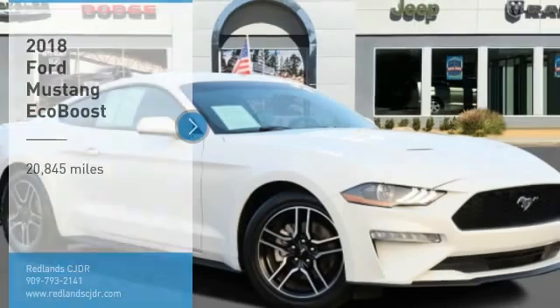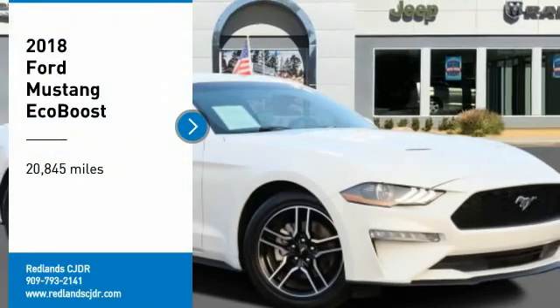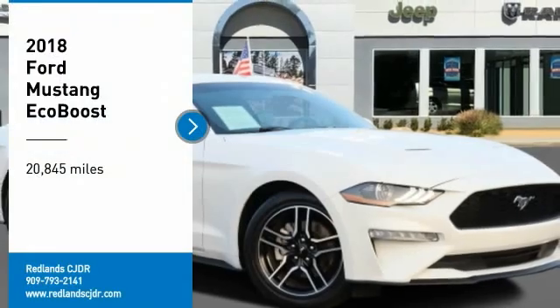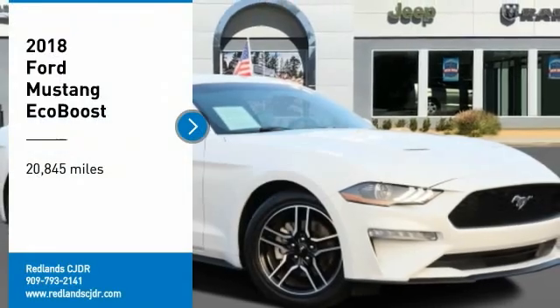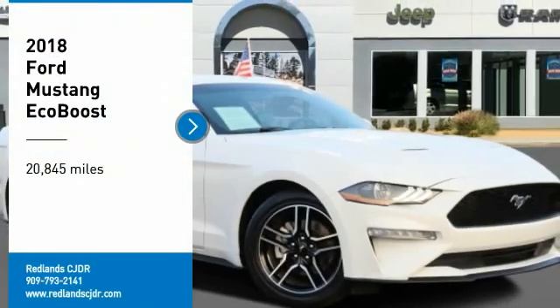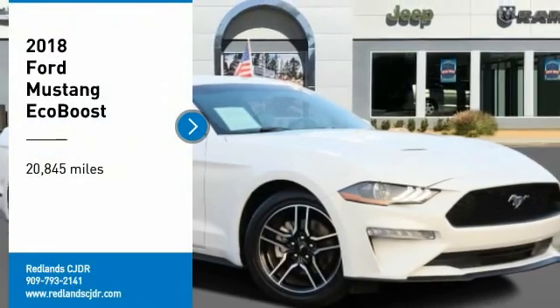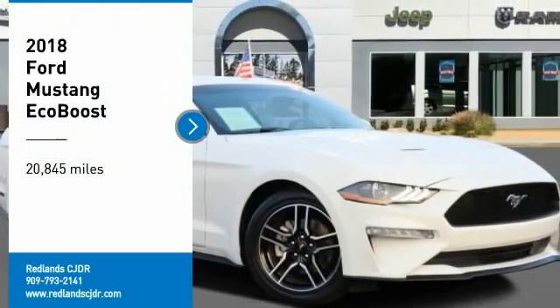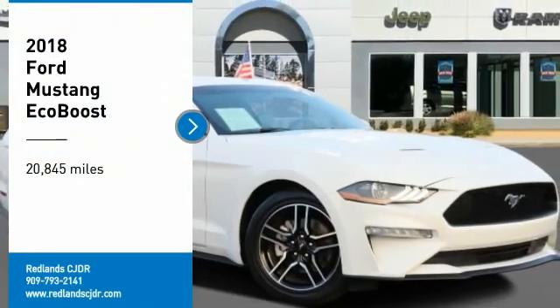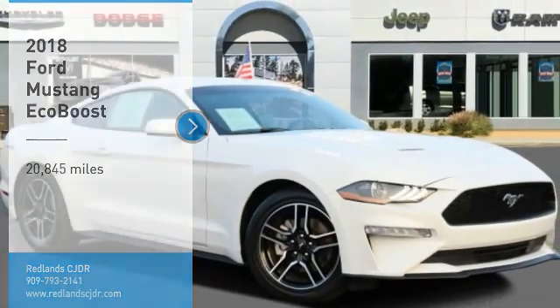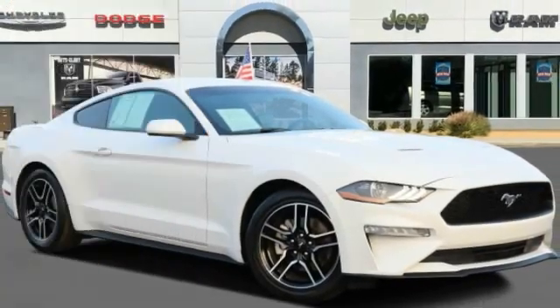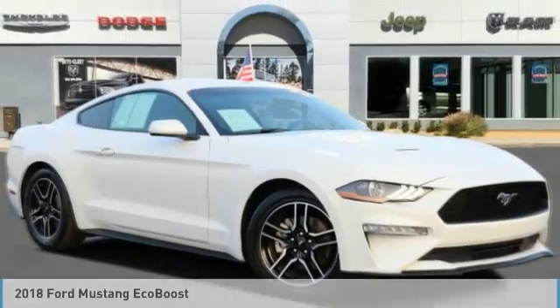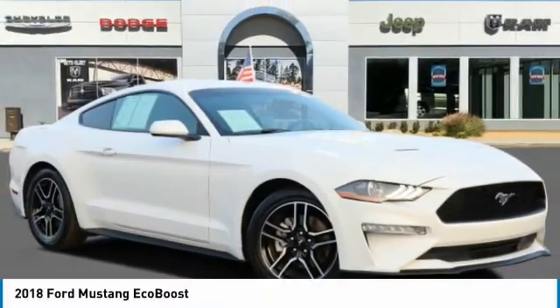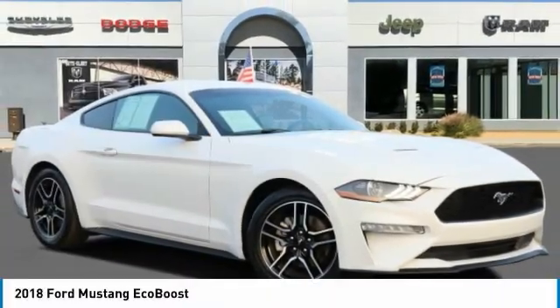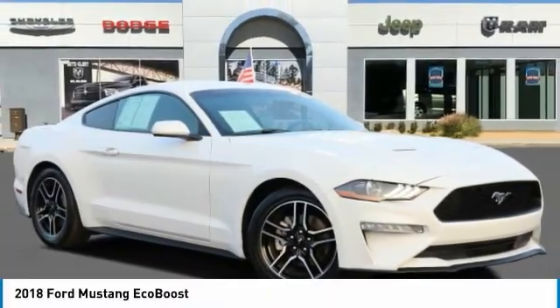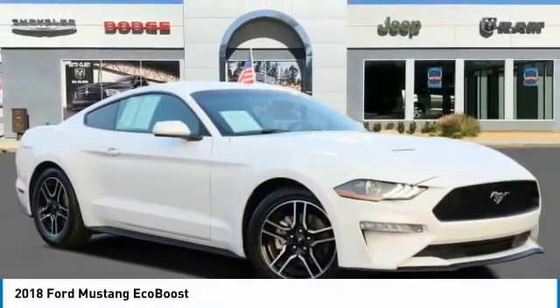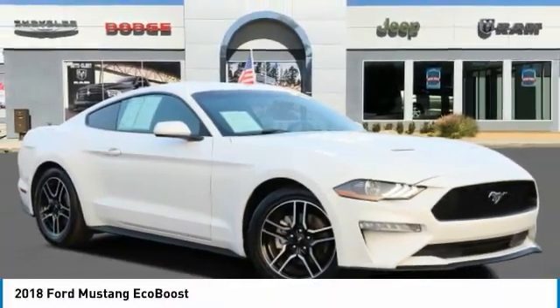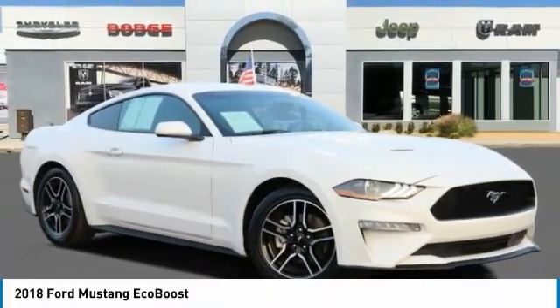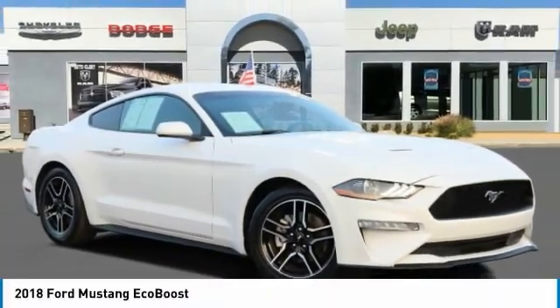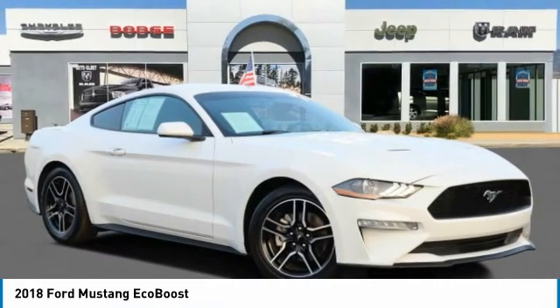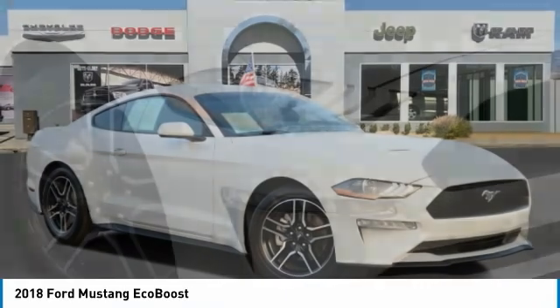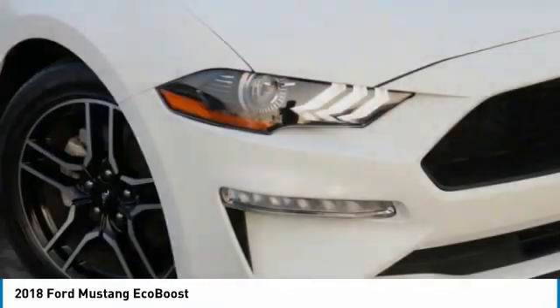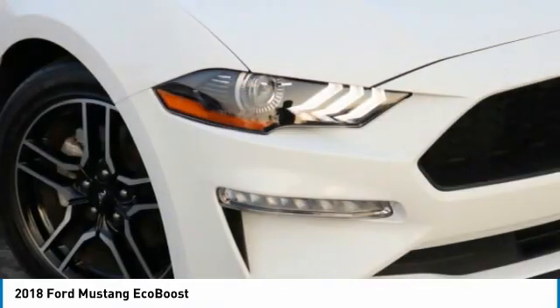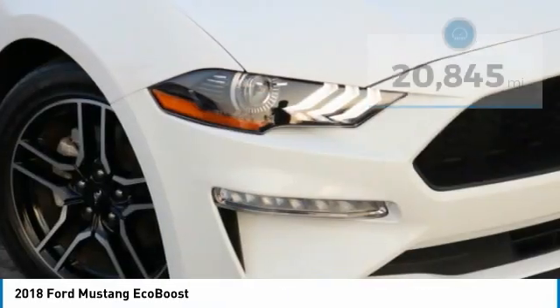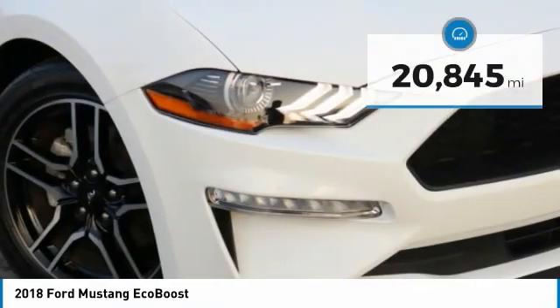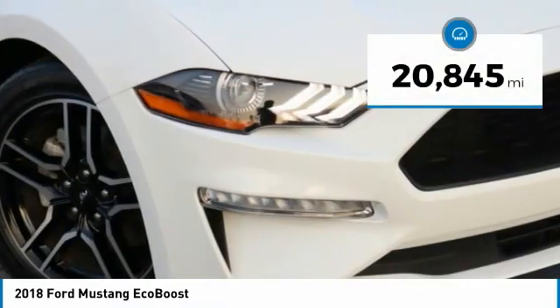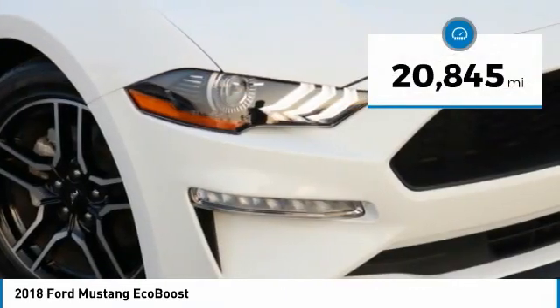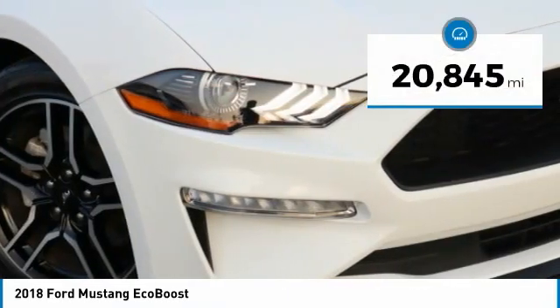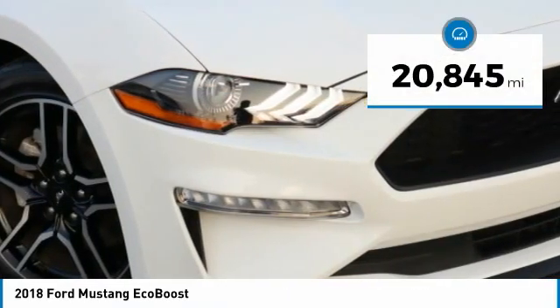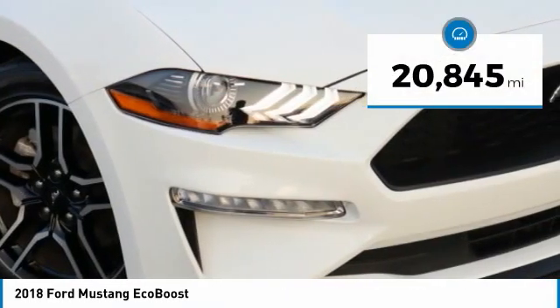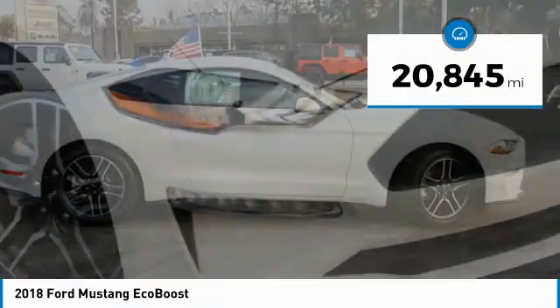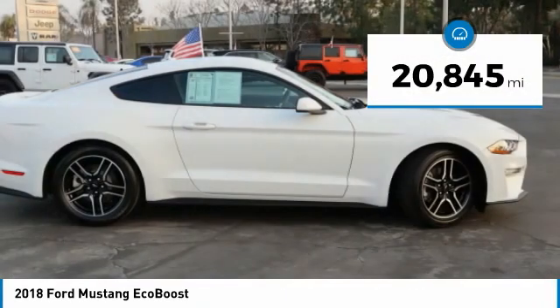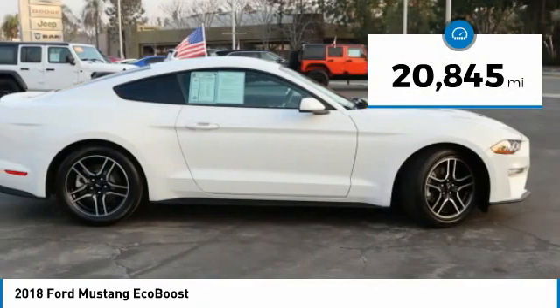Come test drive a 2018 Mustang. The Mustang is race worthy and ready for the track. This vehicle has less than 25,000 miles.